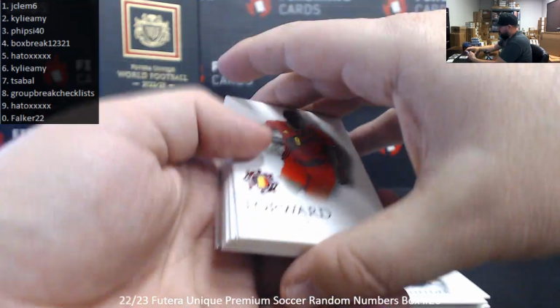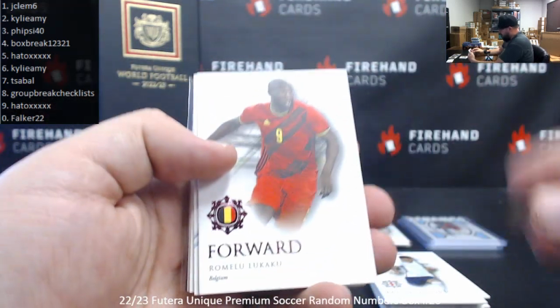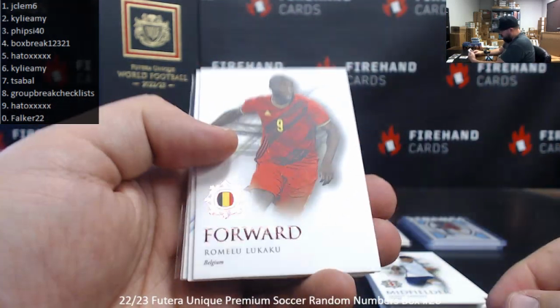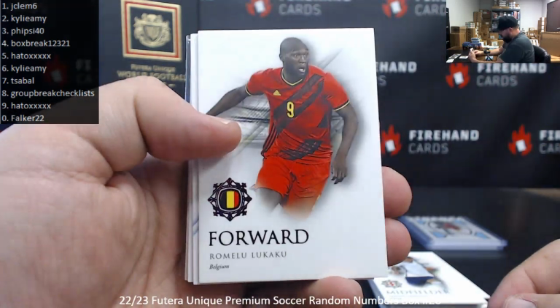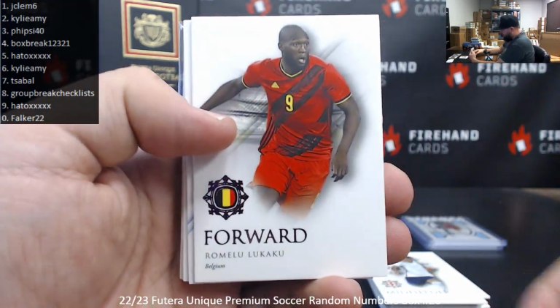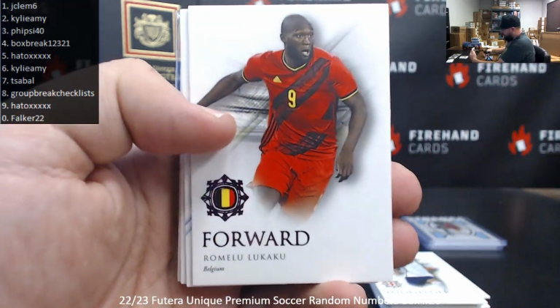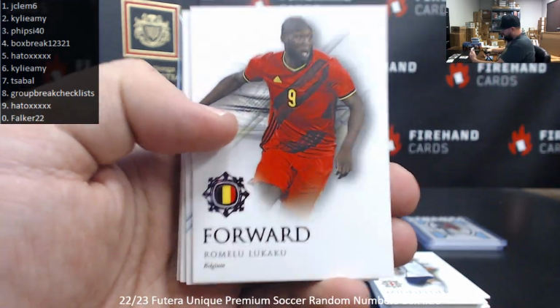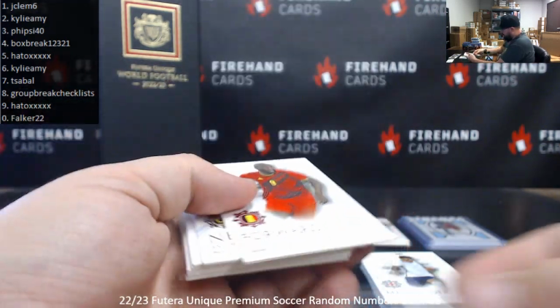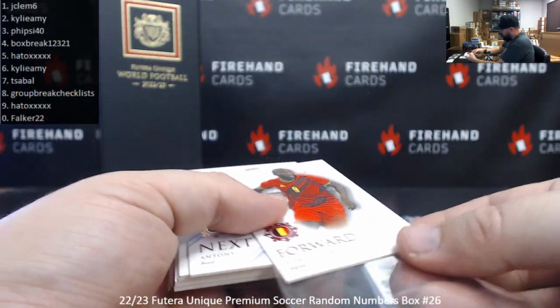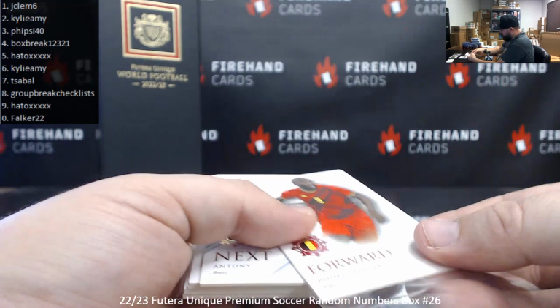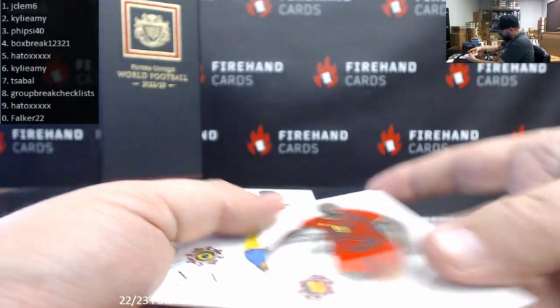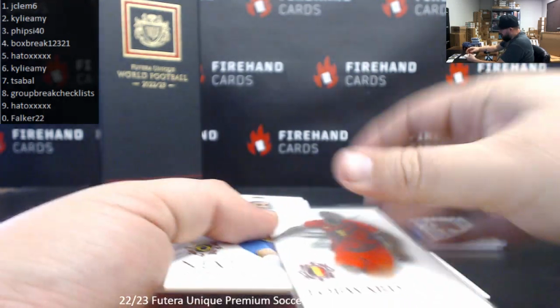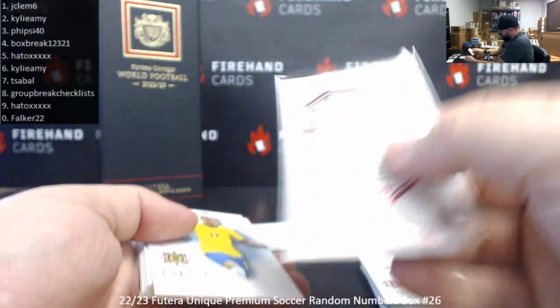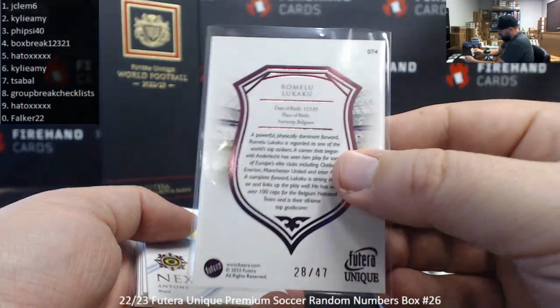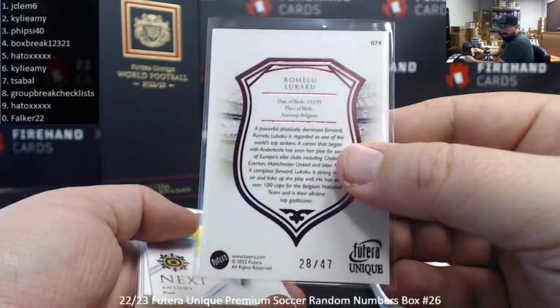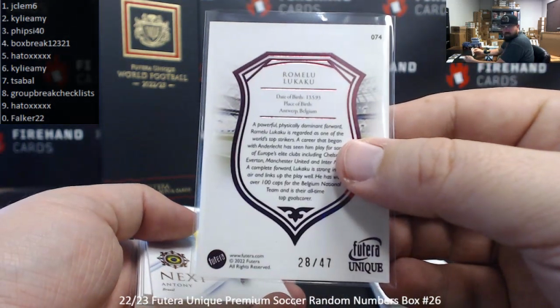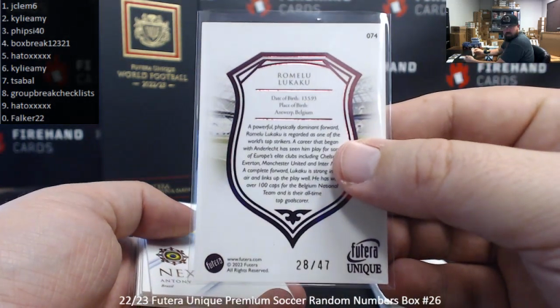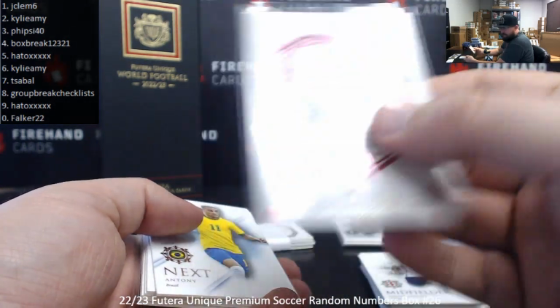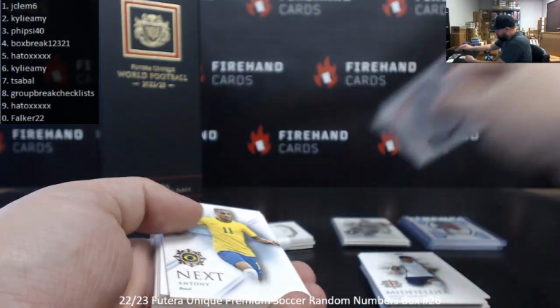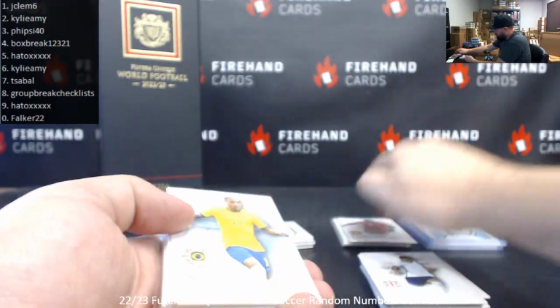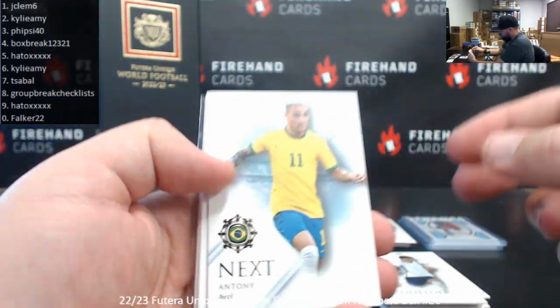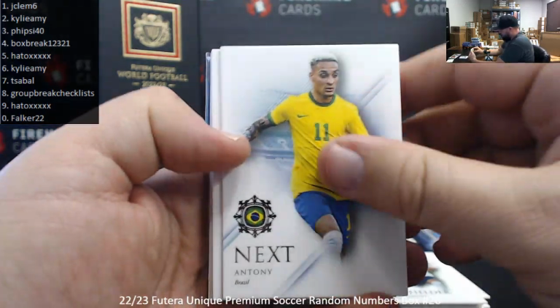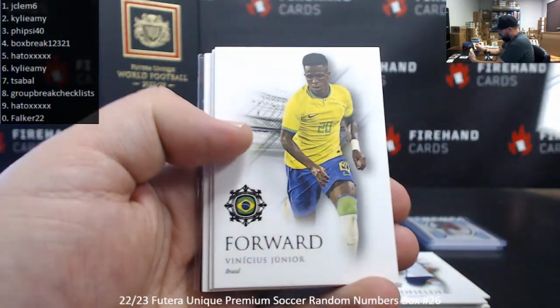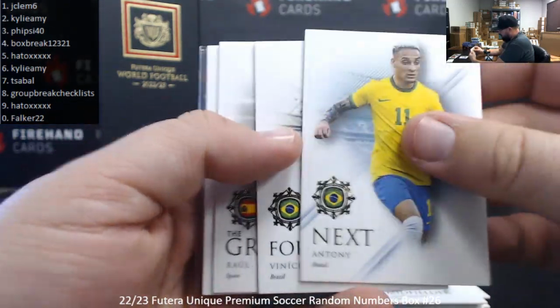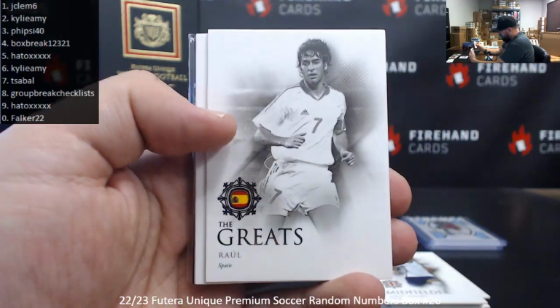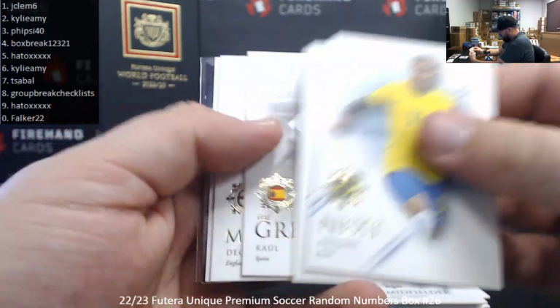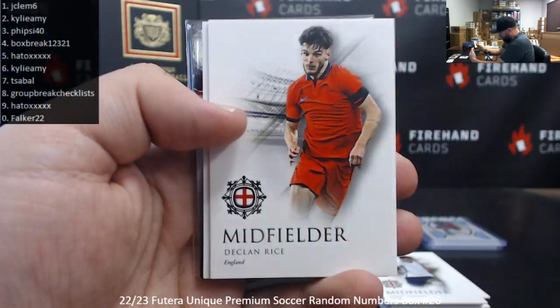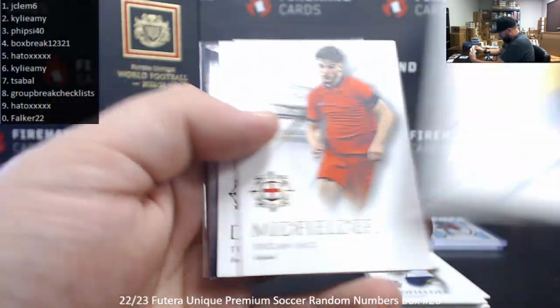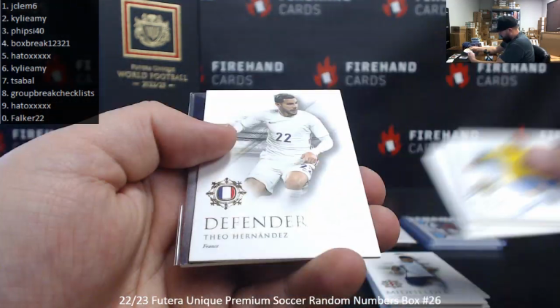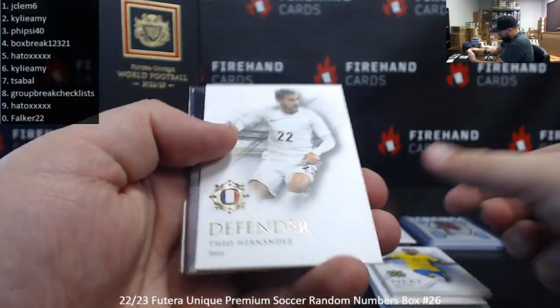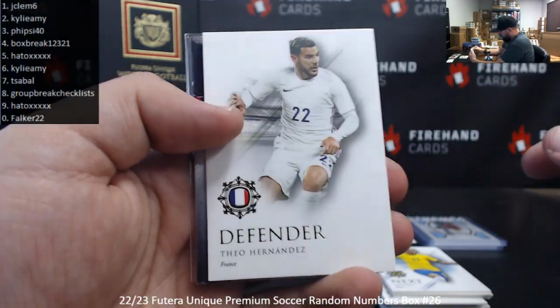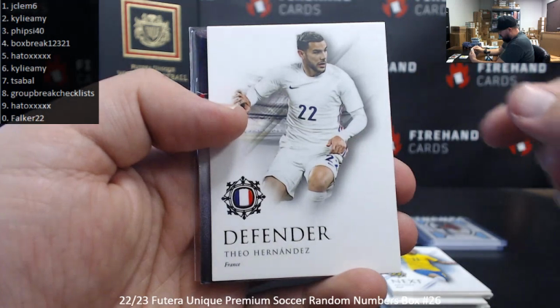Got a pink foil hero — Romero Lukaku for Belgium. Serial number 28 of 47, spot 8 to the group break. And Antony, Vinny Jr., Raul, Declan Rice, Theo Hernandez.